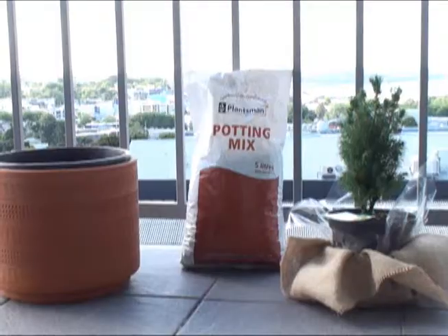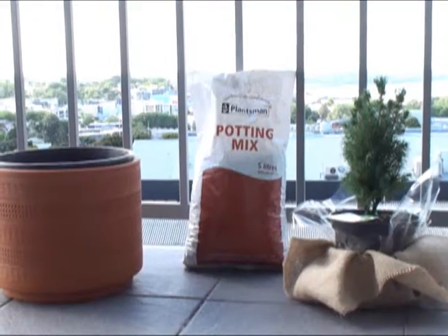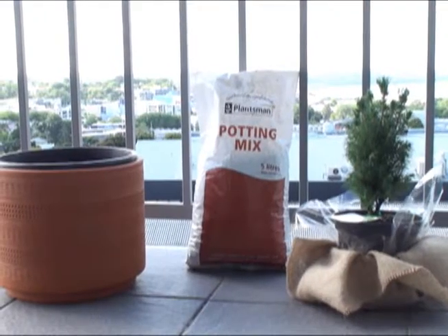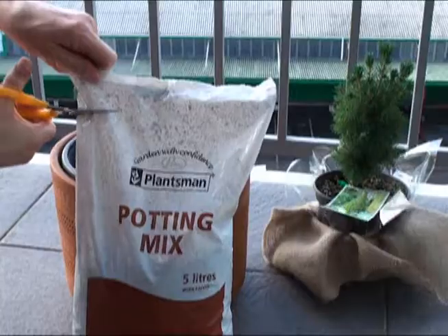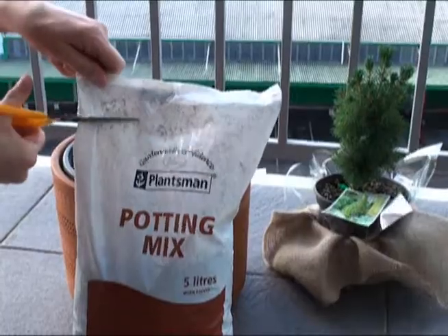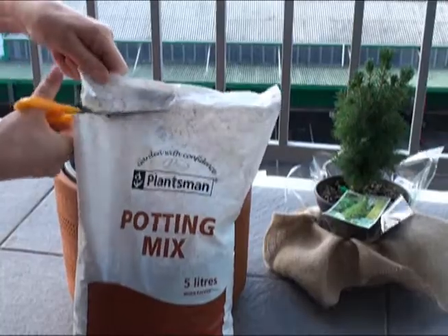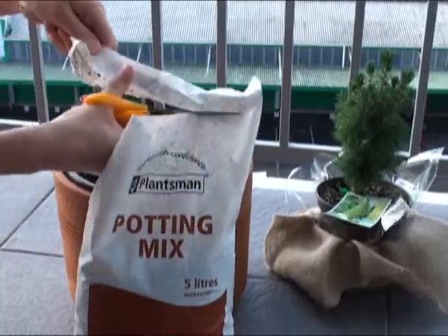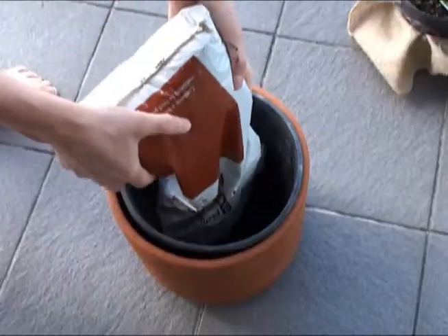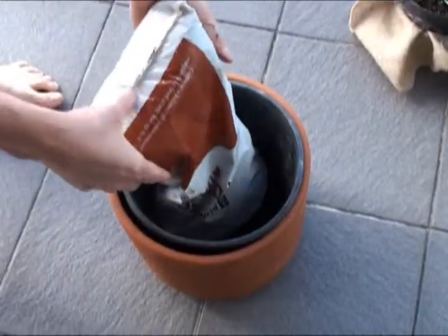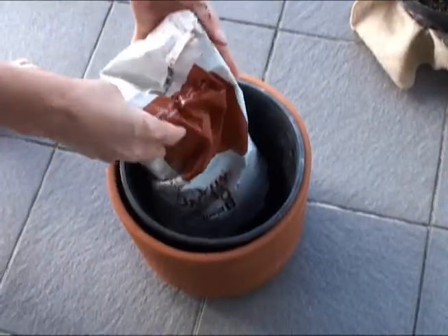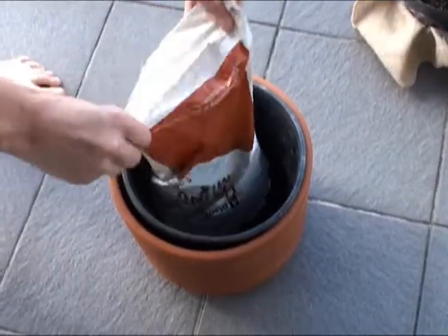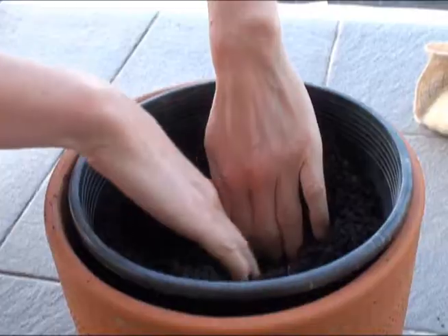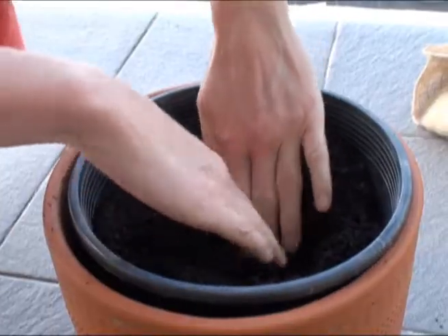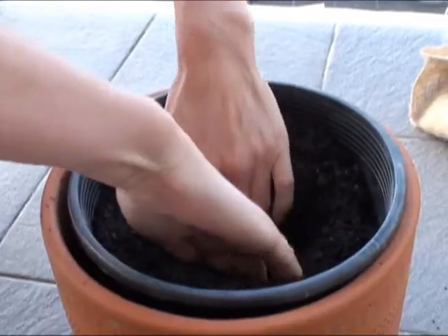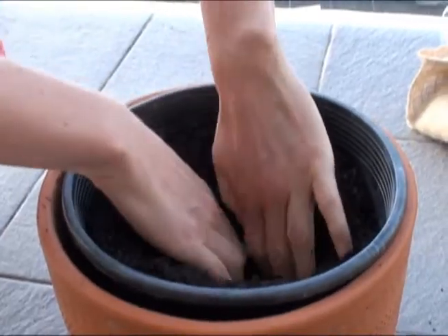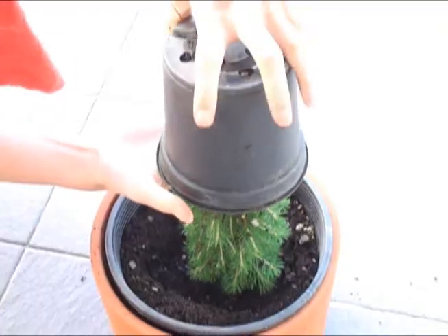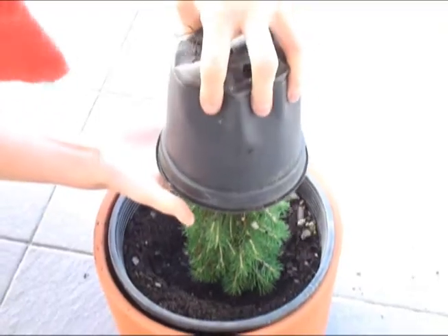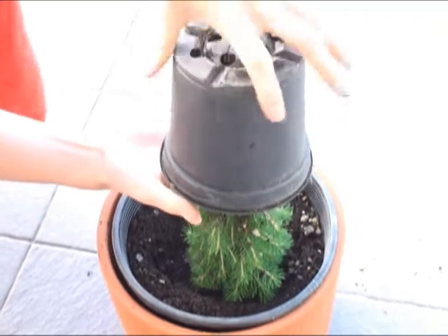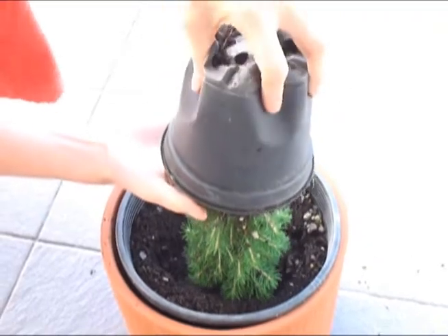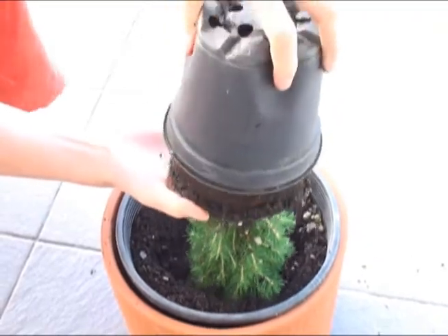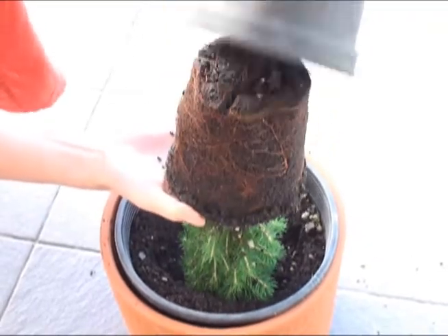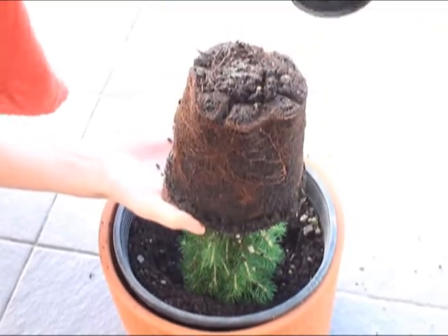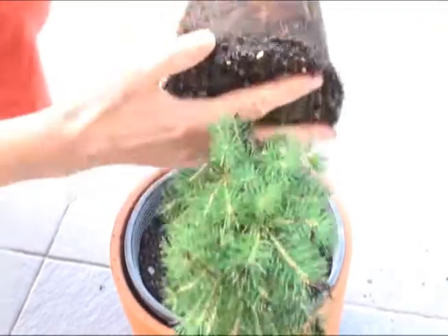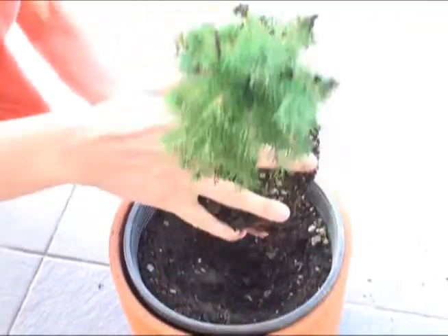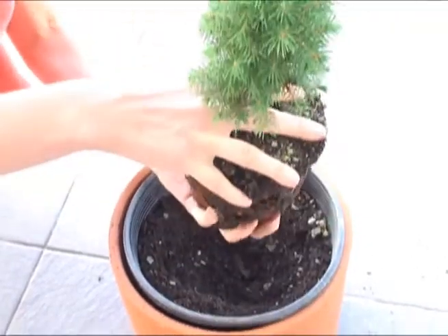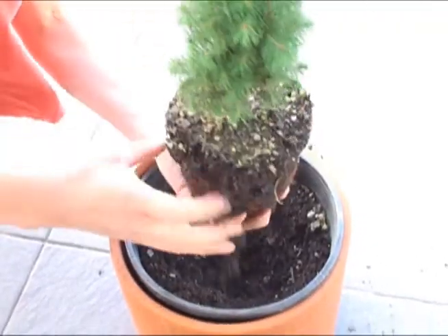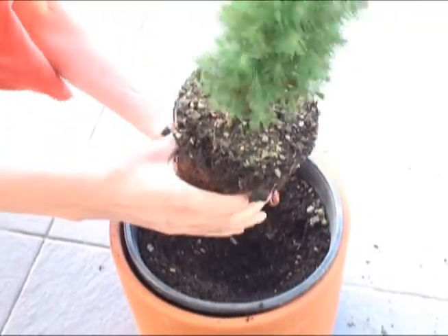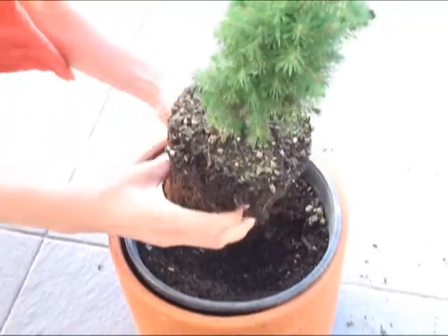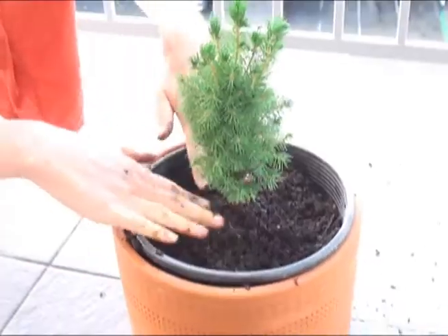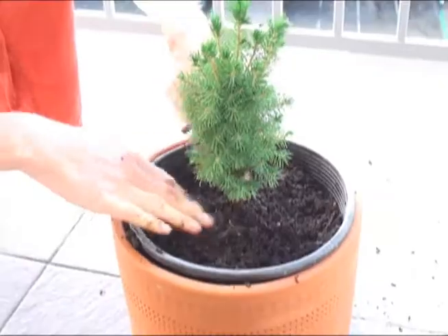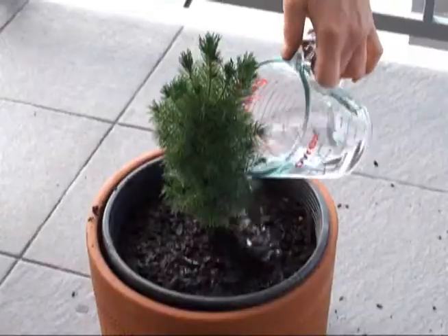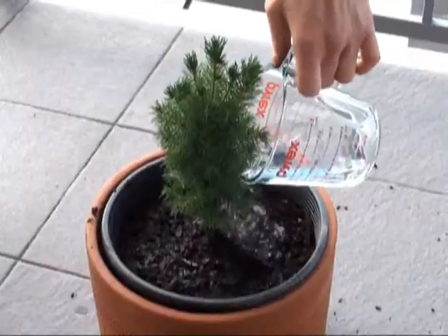I also bought some potting mix from the supermarket. I poured the potting mix into a pot on my balcony, then I took the tree out of its little plastic pot and loosened the roots and planted it.